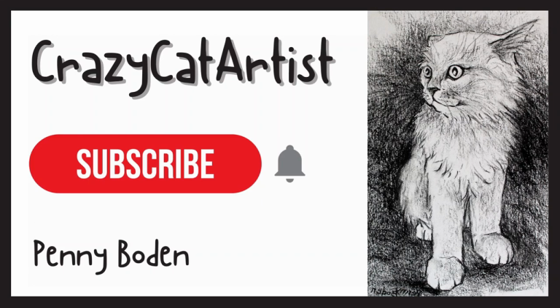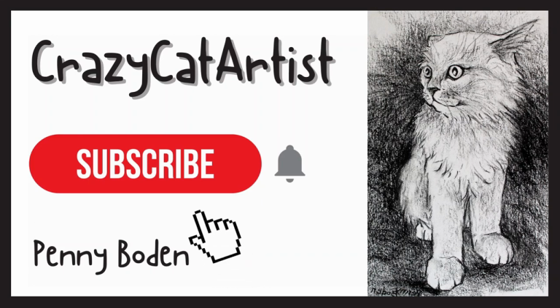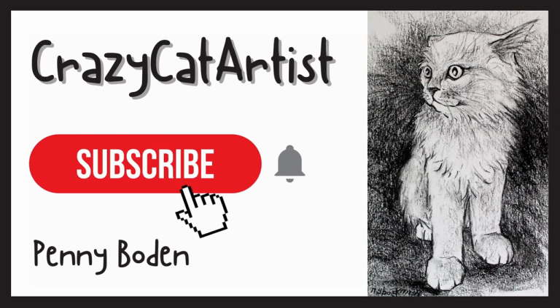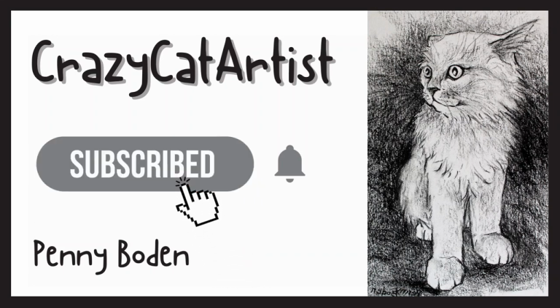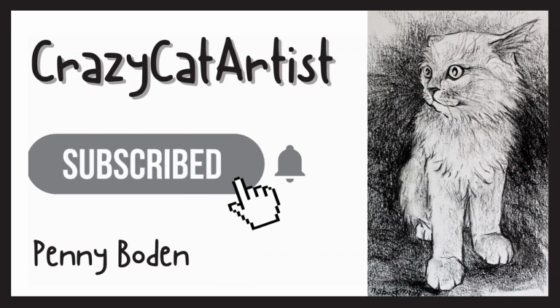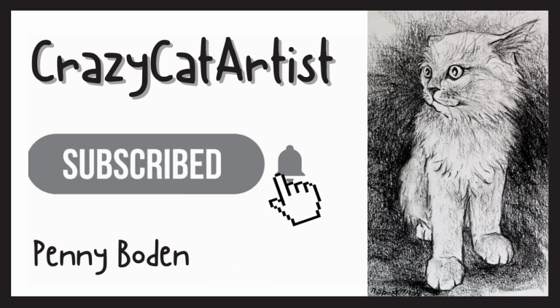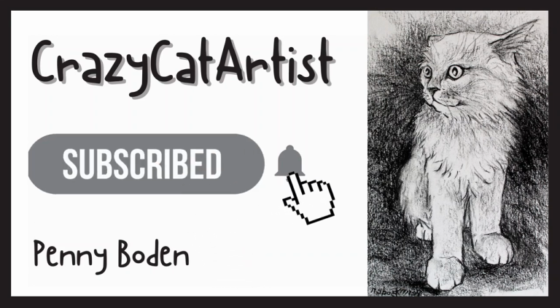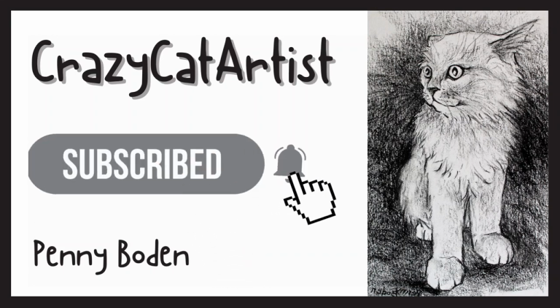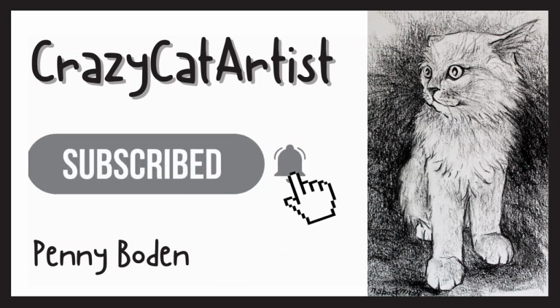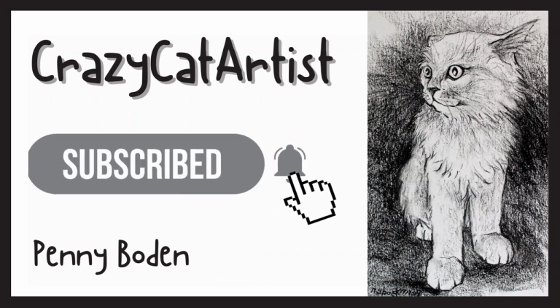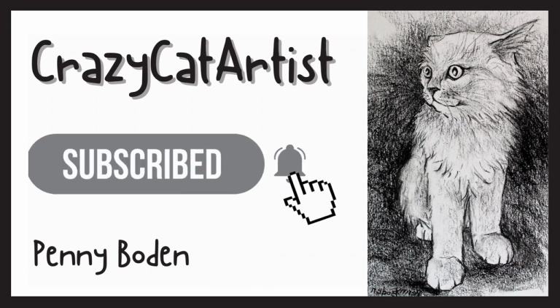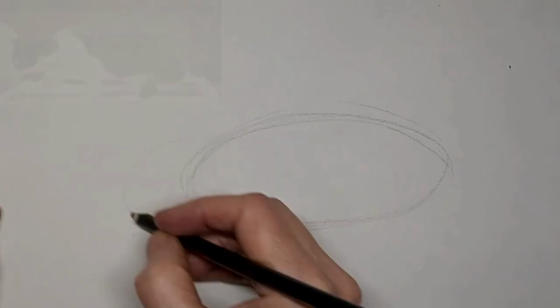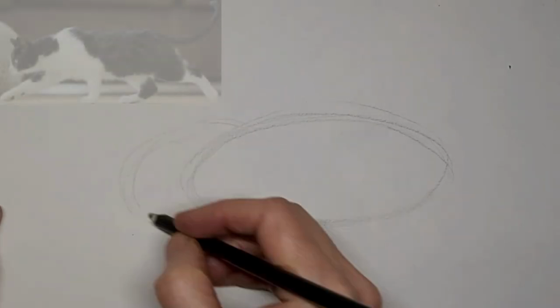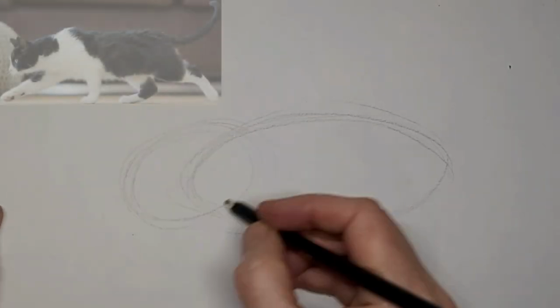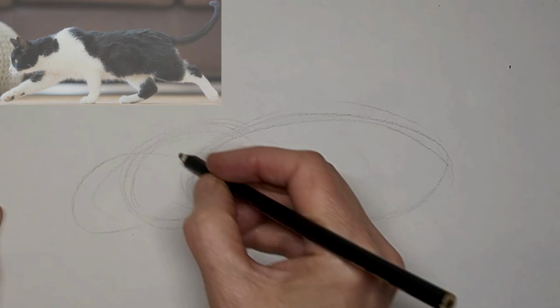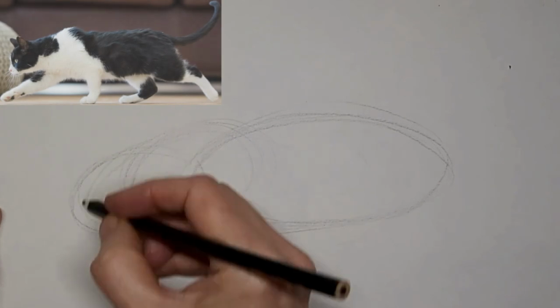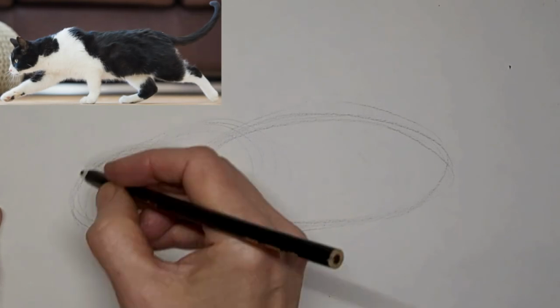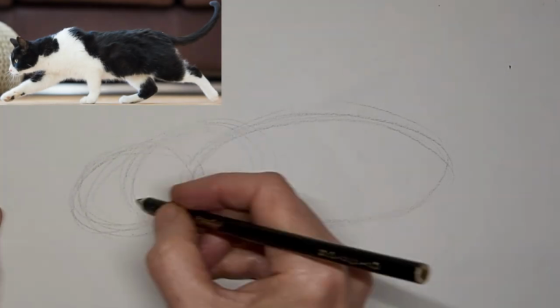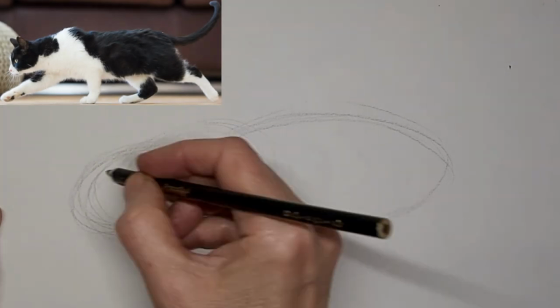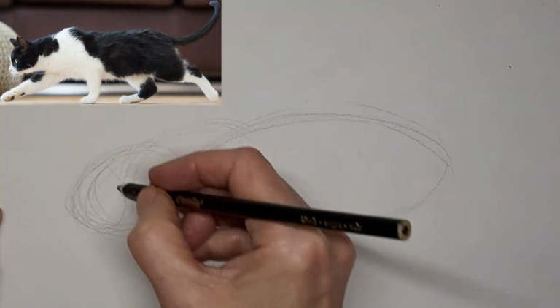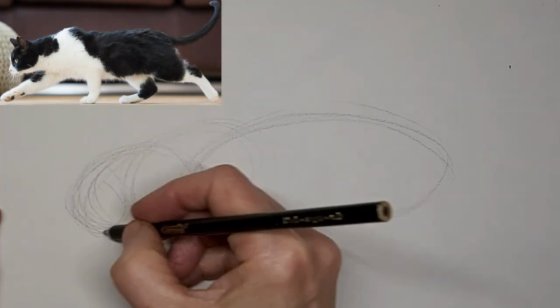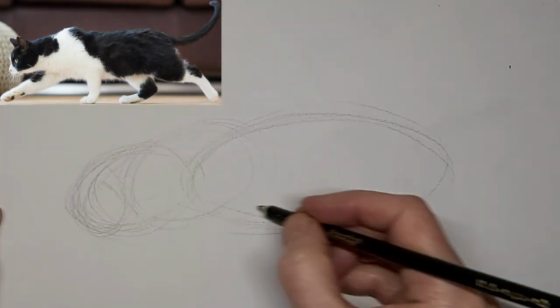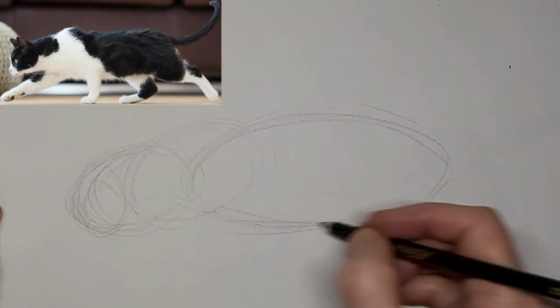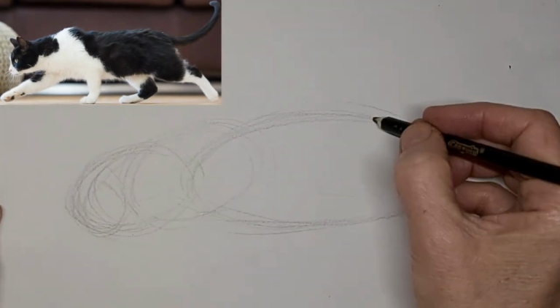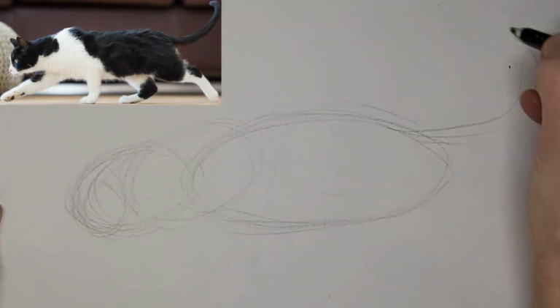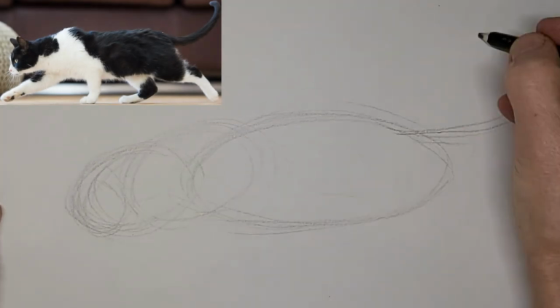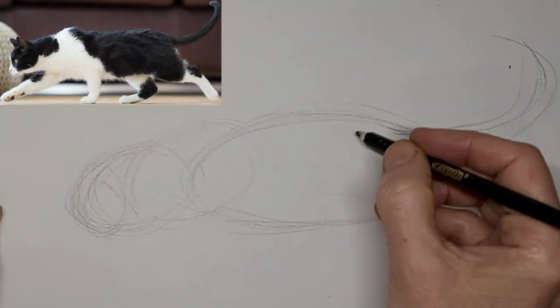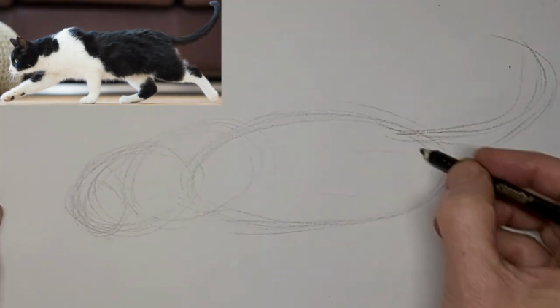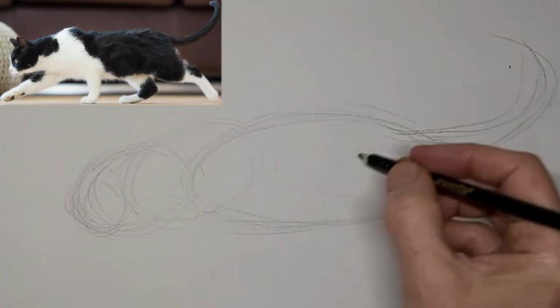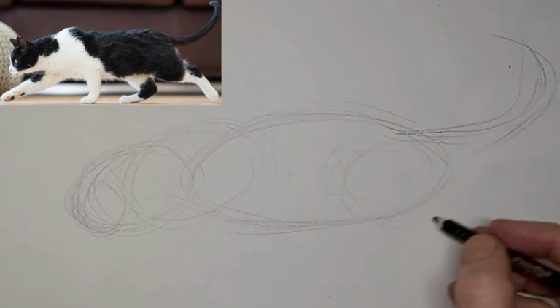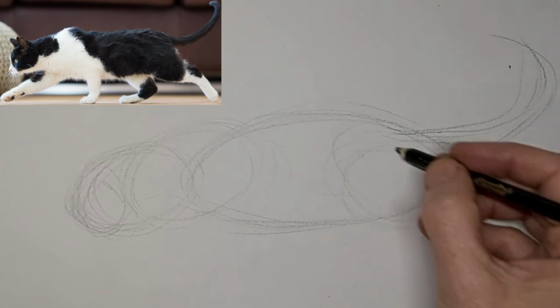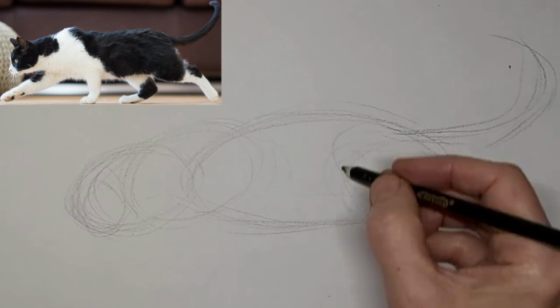Meow. Hi, it's Penny Bowden here. I am drawing this sneaky, creeping kitty today. And this one's a lot of fun.